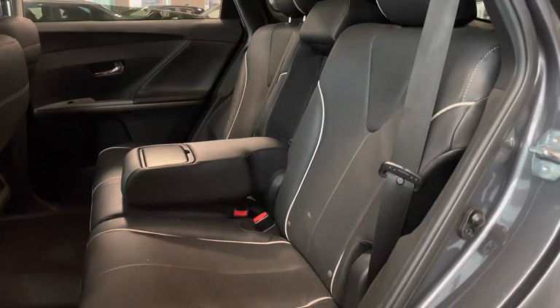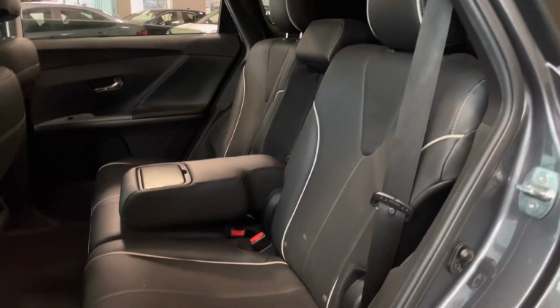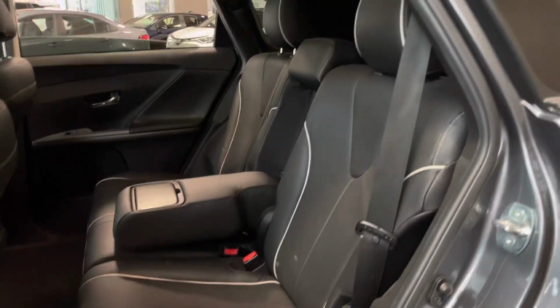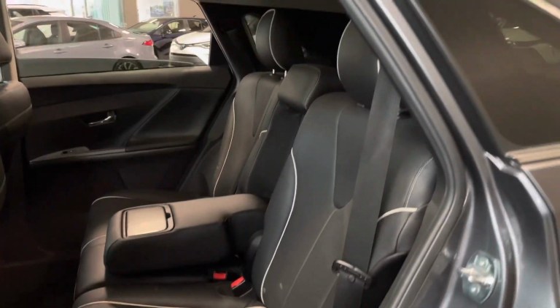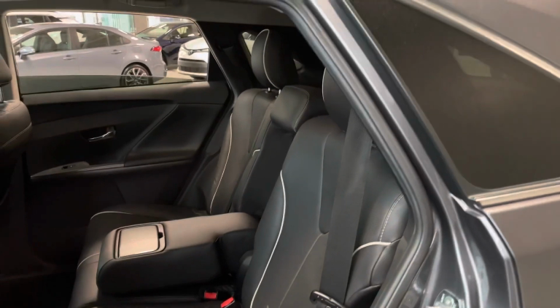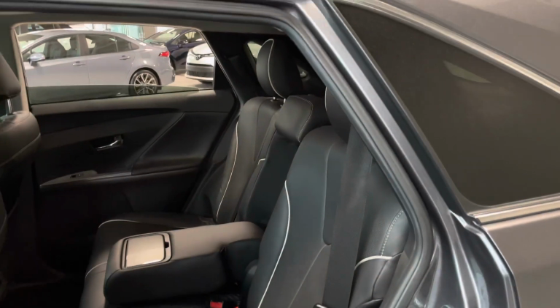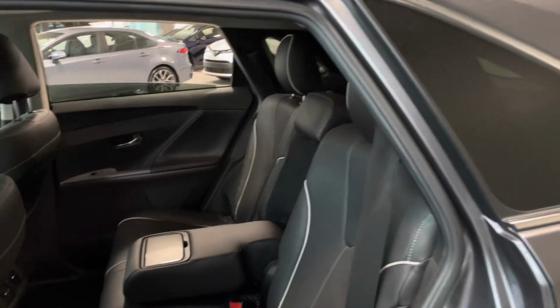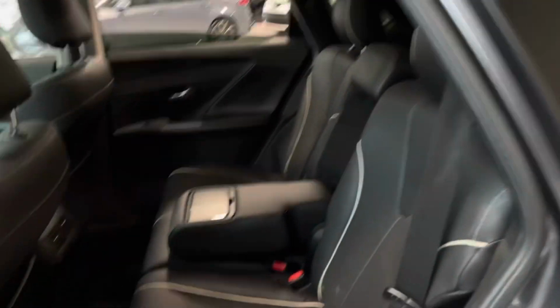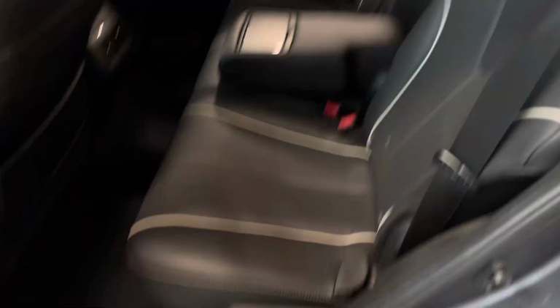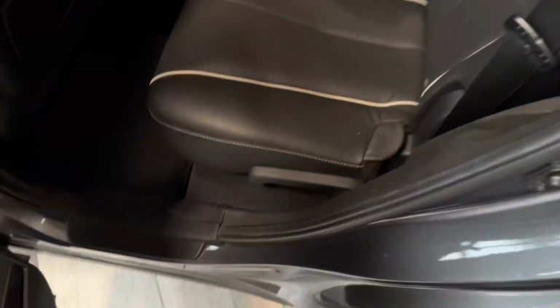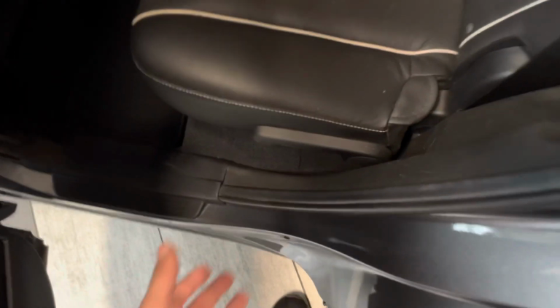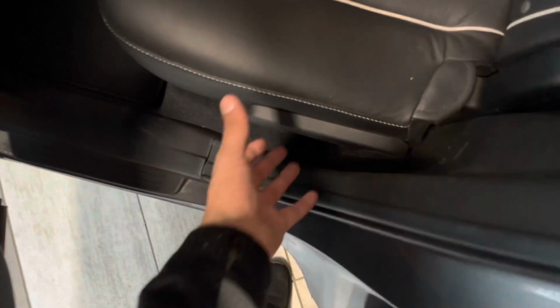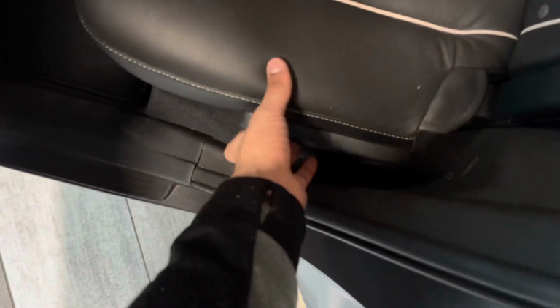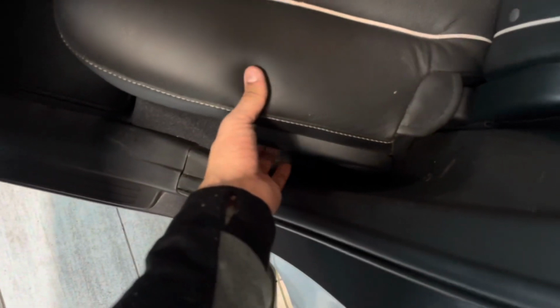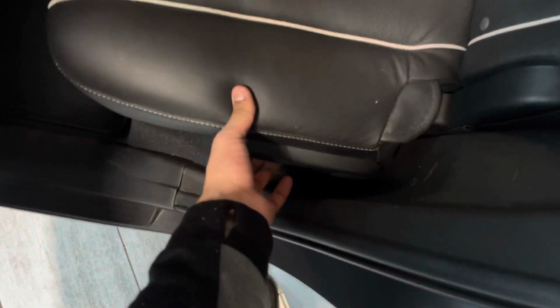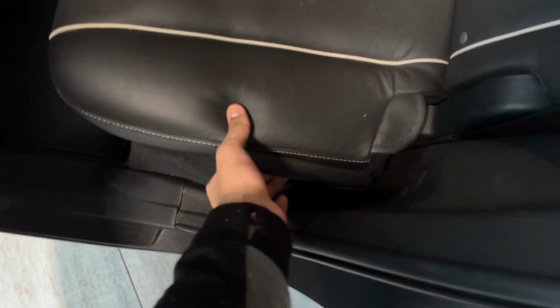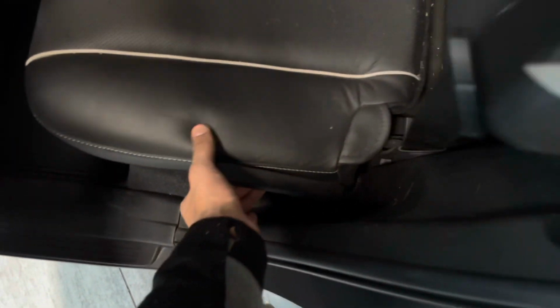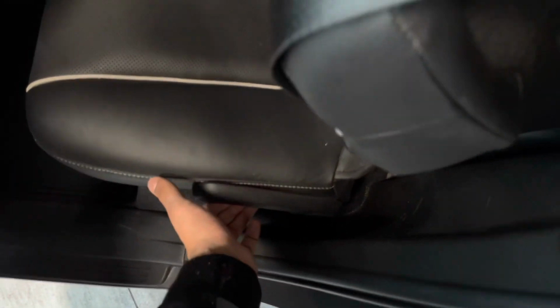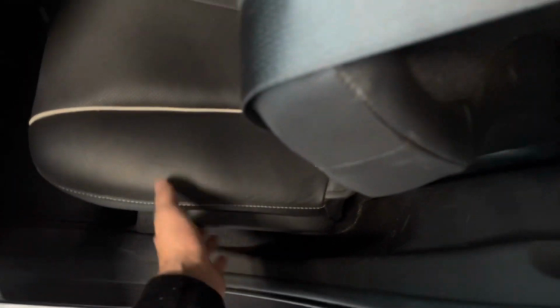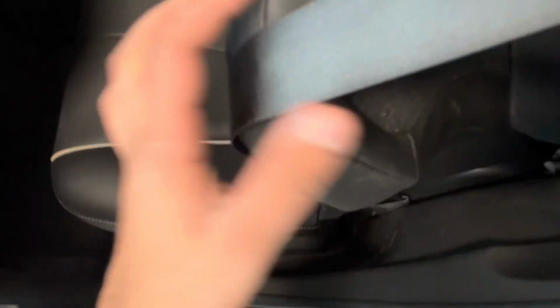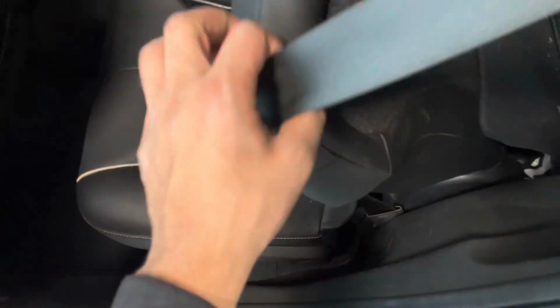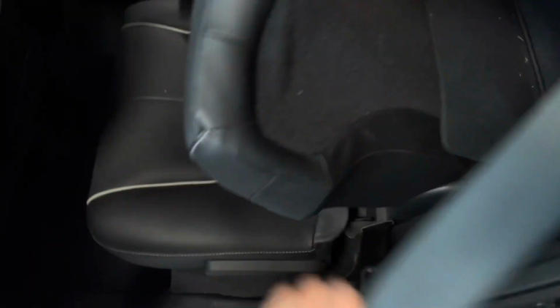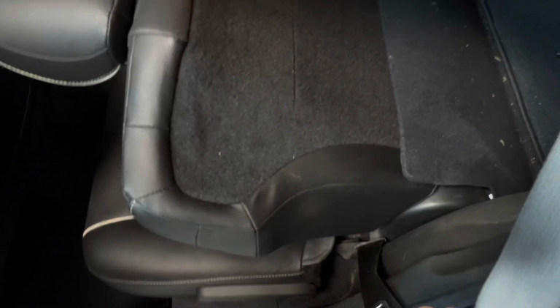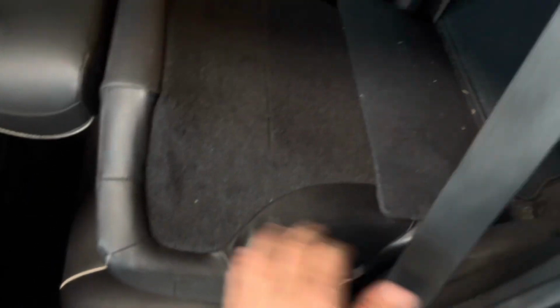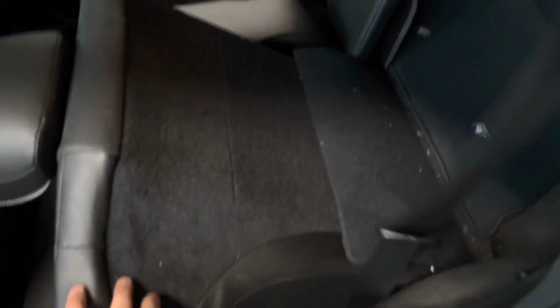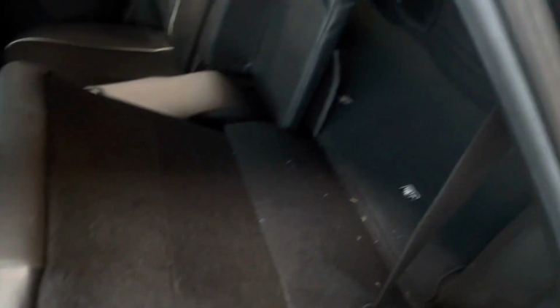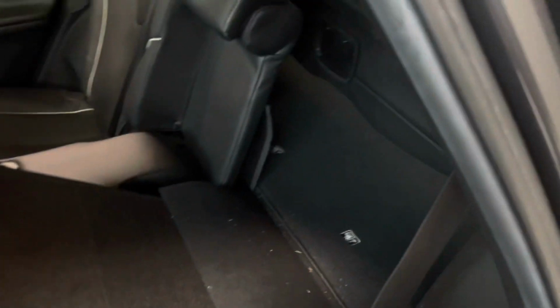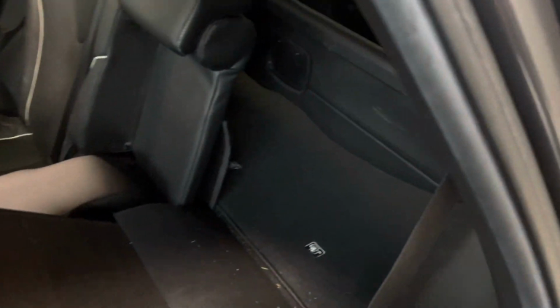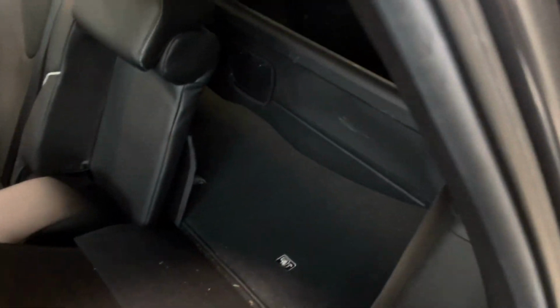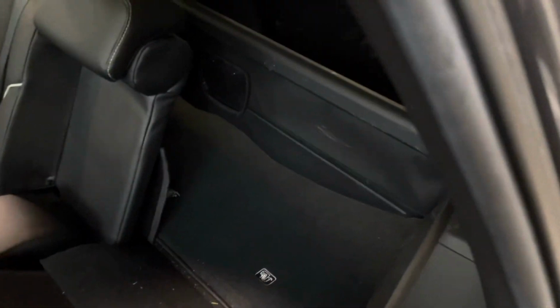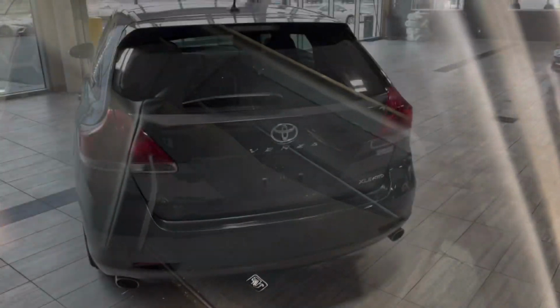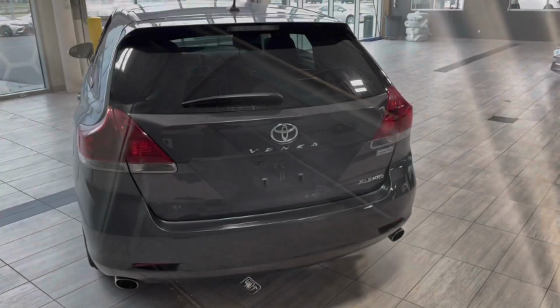If you want some more space back here, all you have to do is pull on this lever right here and your seat will fold down just like that, giving you some more access into the back.